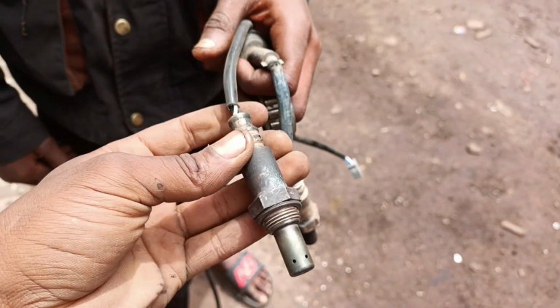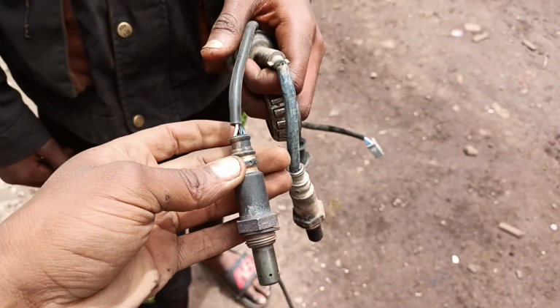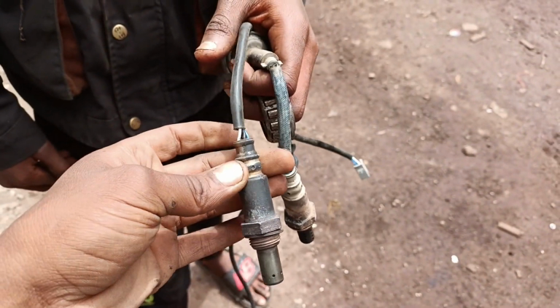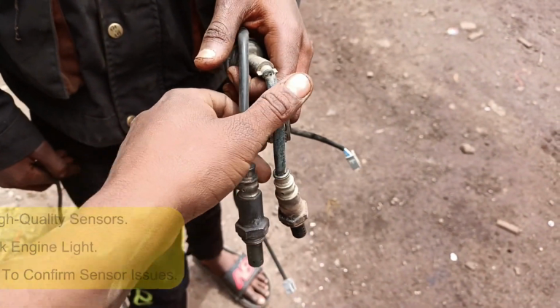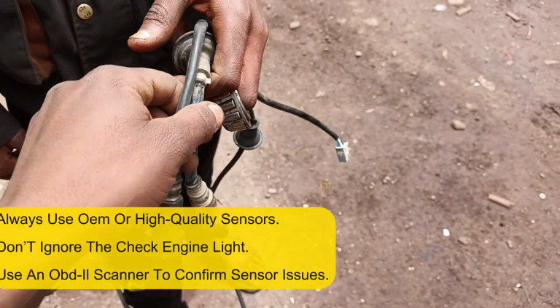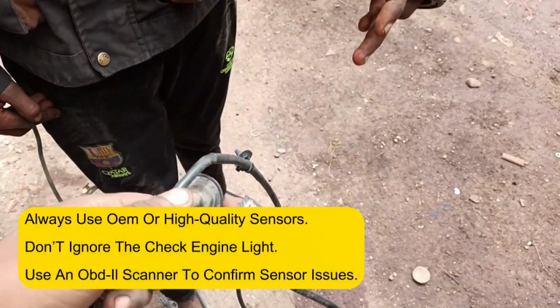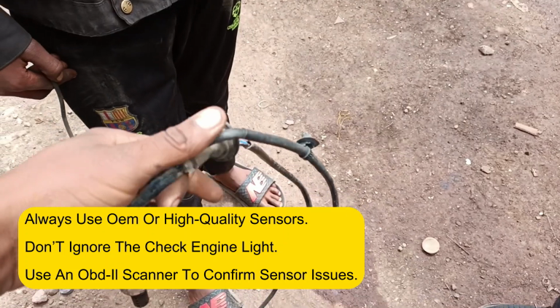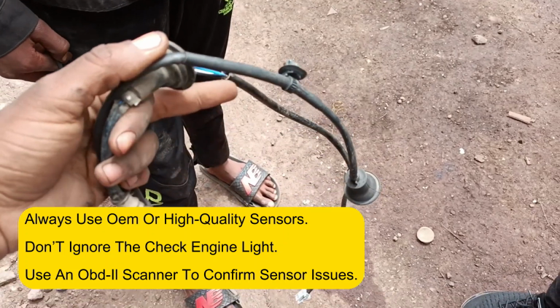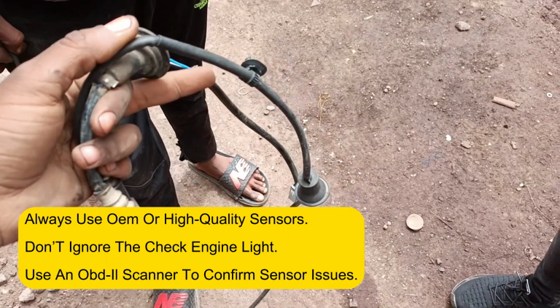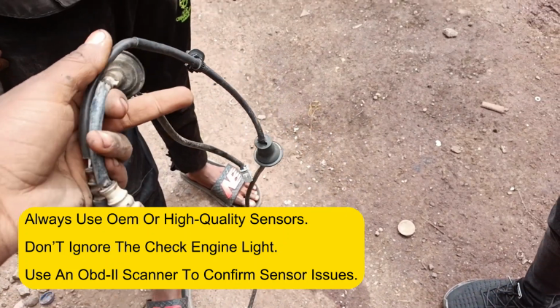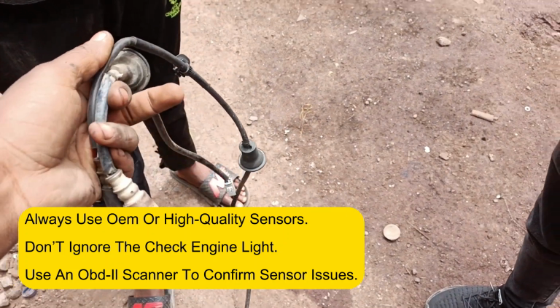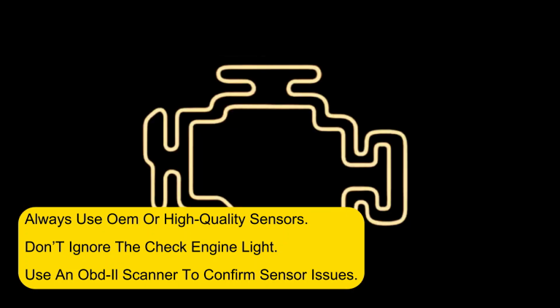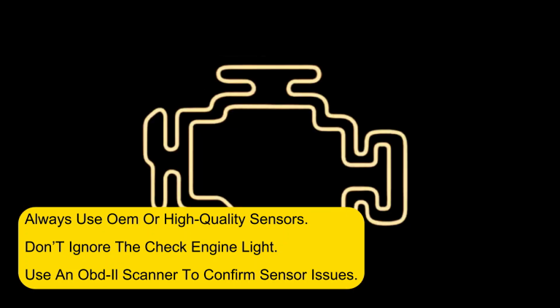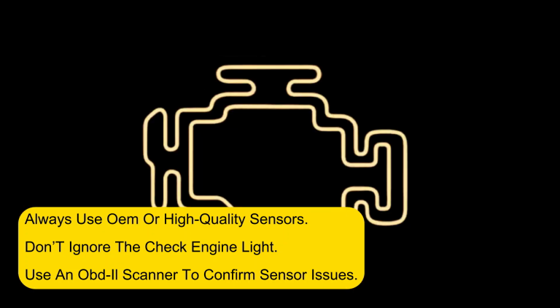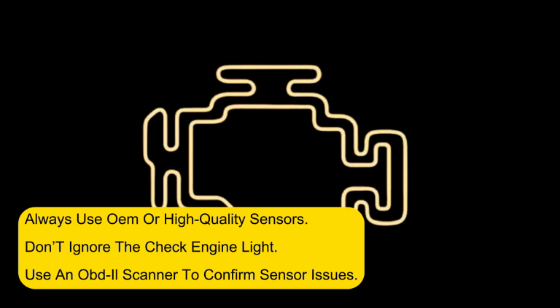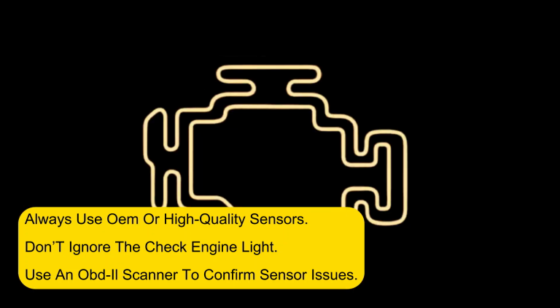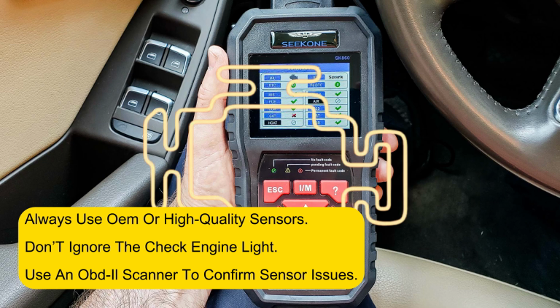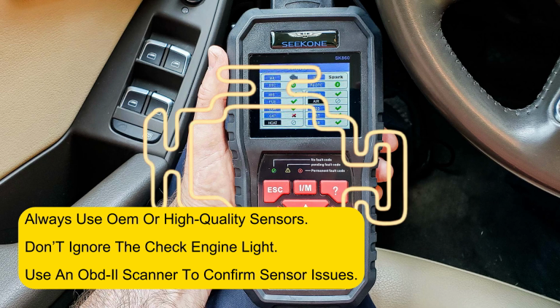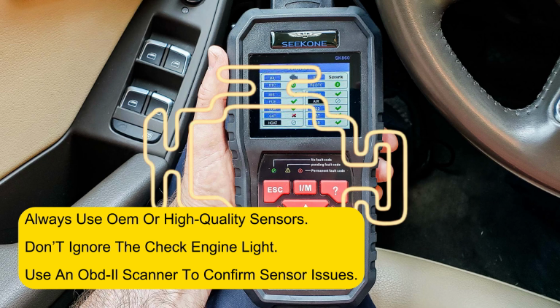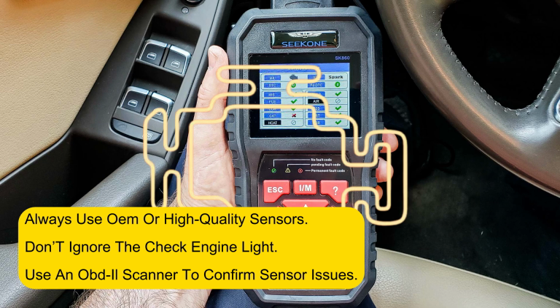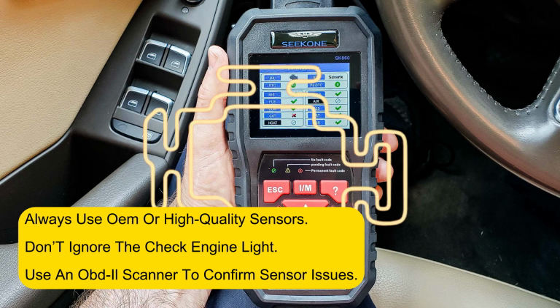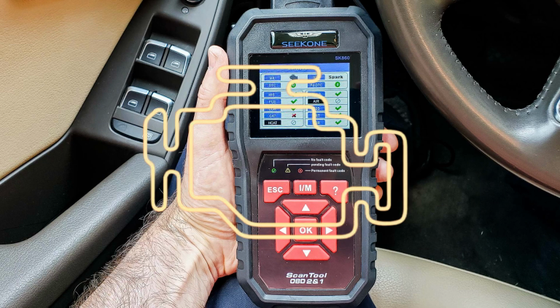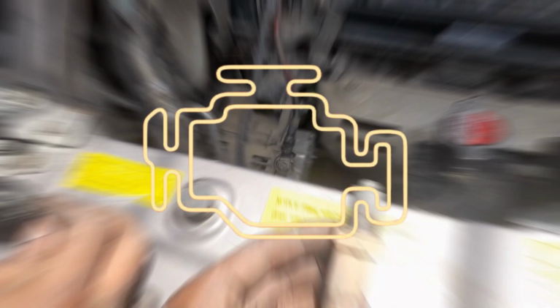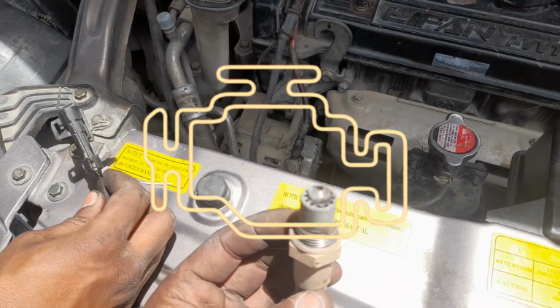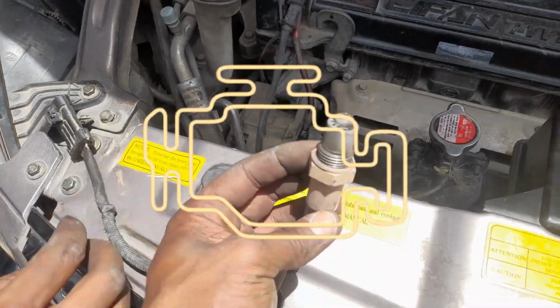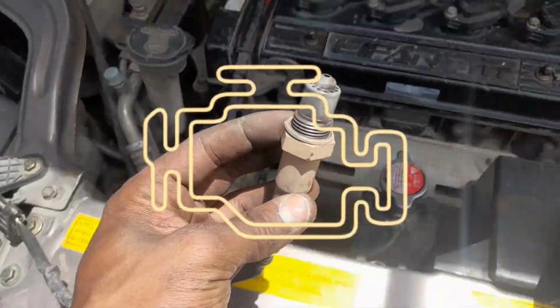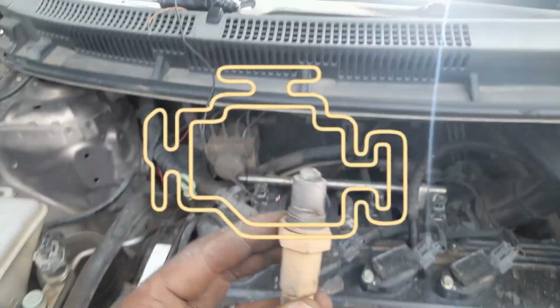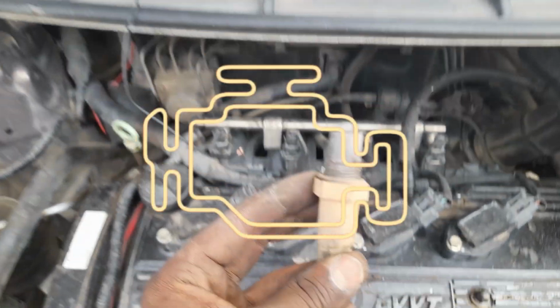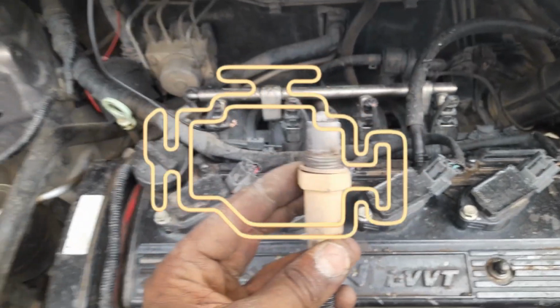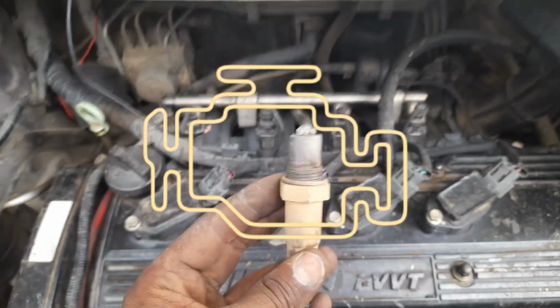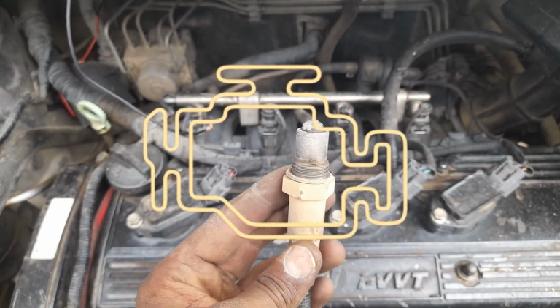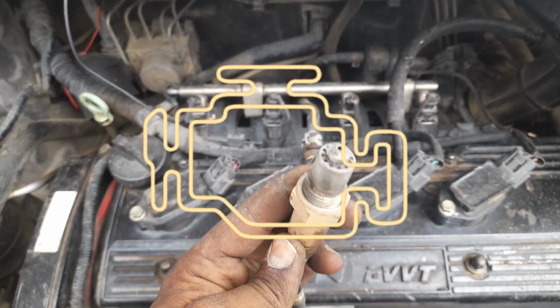Now for some quick T-Auto tips. Always use OEM or high-quality sensors. Don't ignore the check engine light. Use an OBD2 scanner to confirm sensor issues. So next time your fuel economy dips or the check engine light comes on, don't sleep on that O2 sensor.